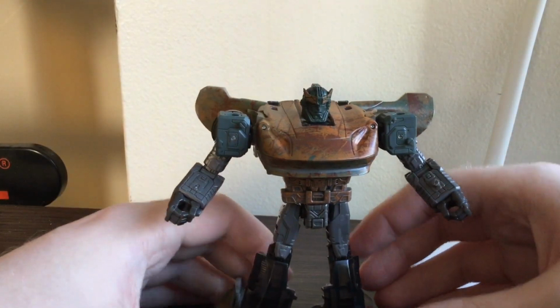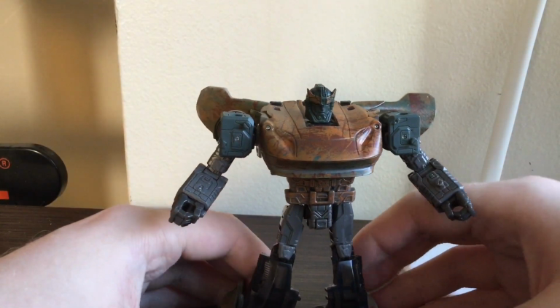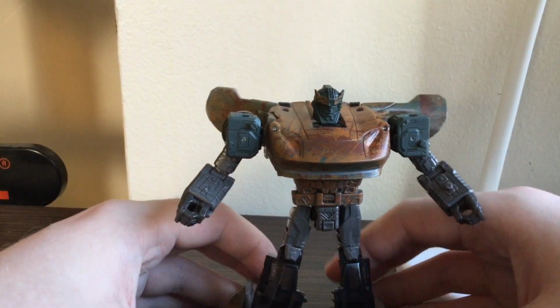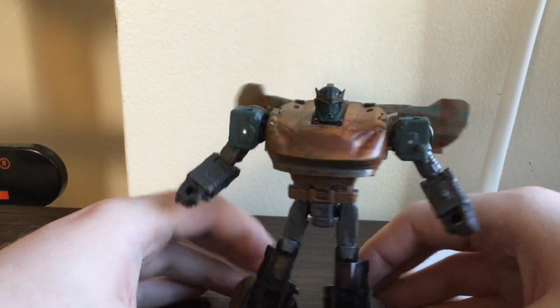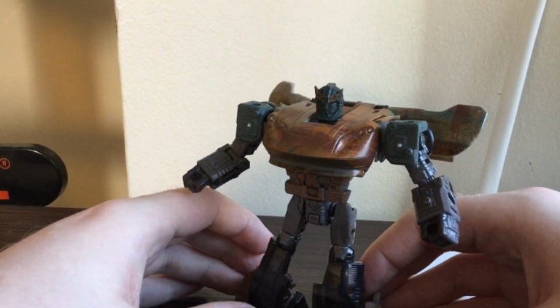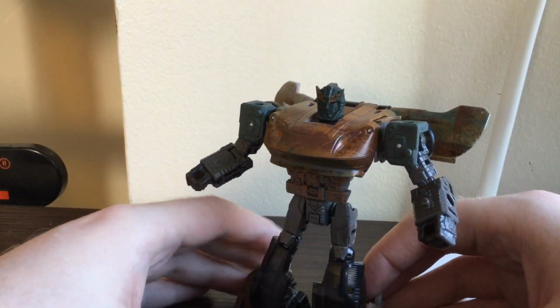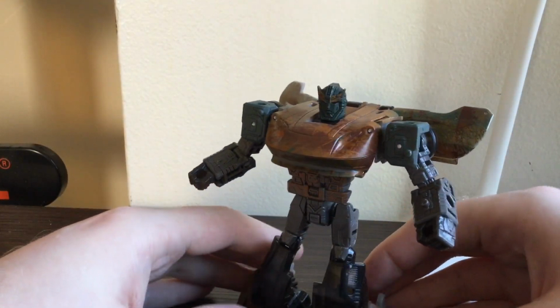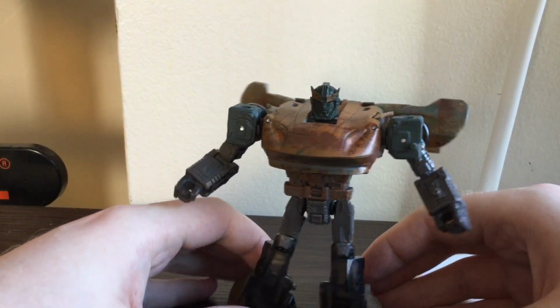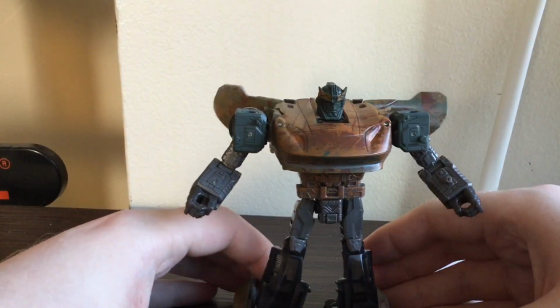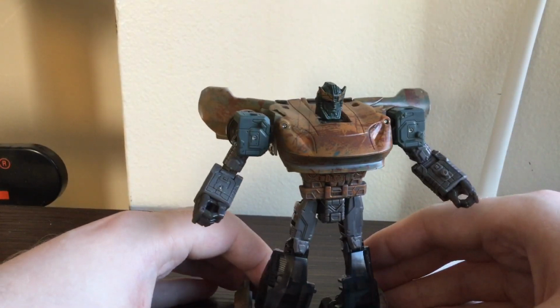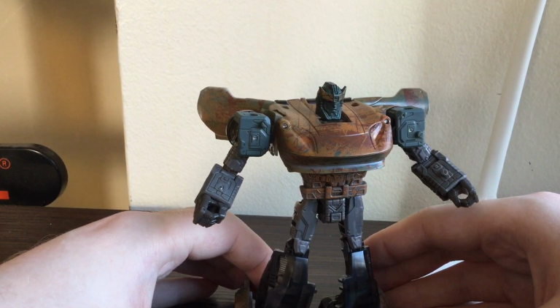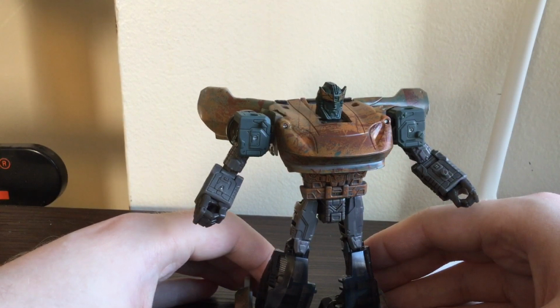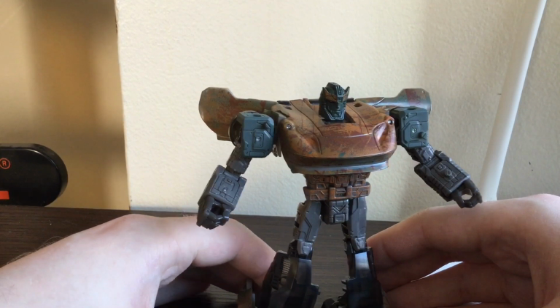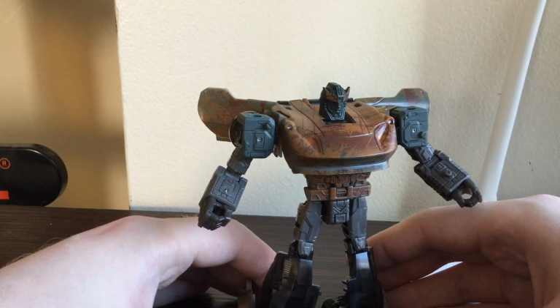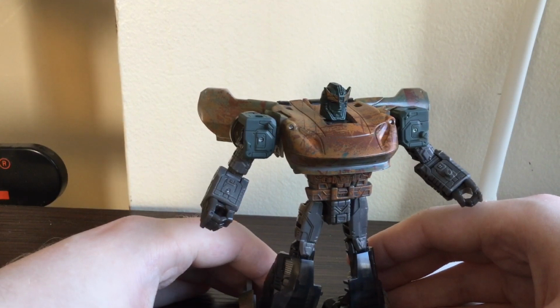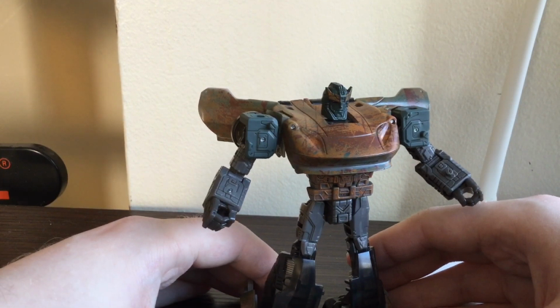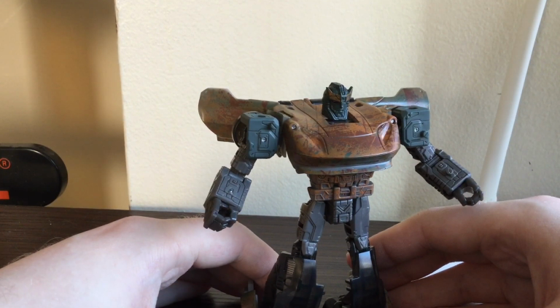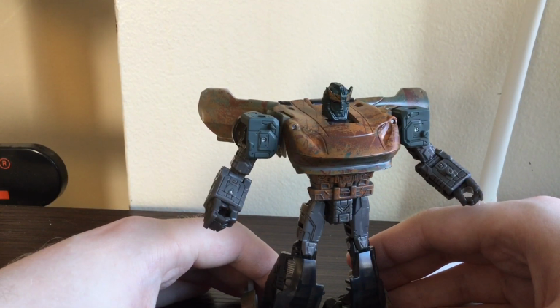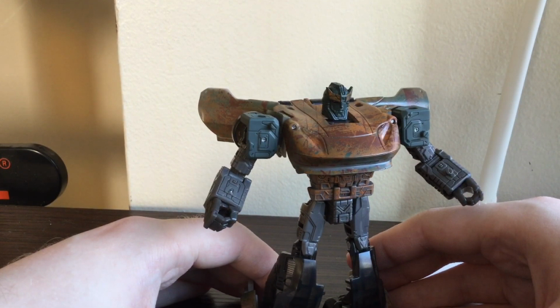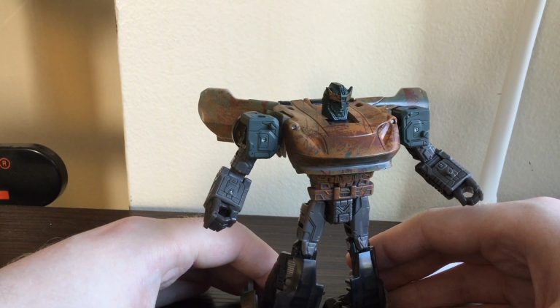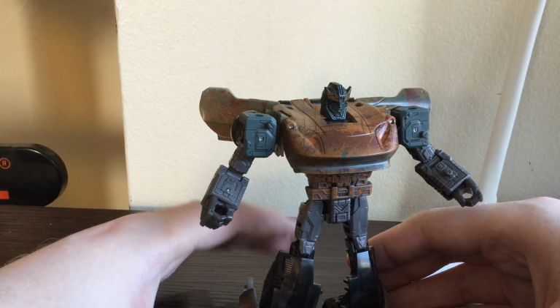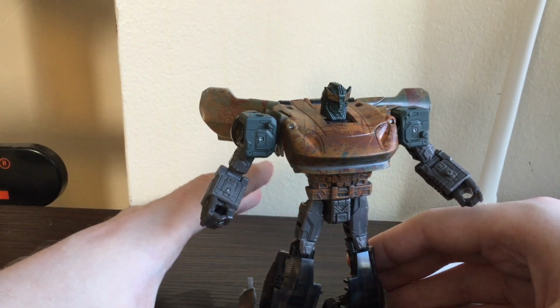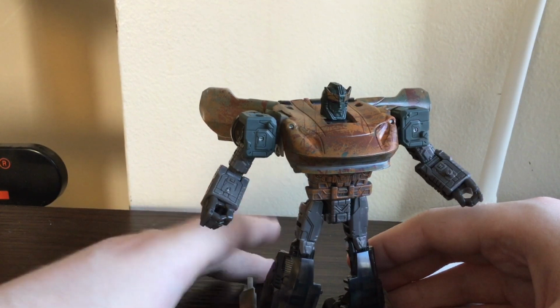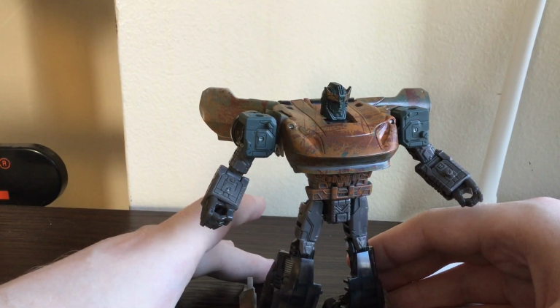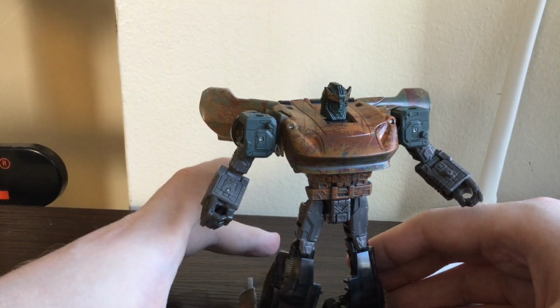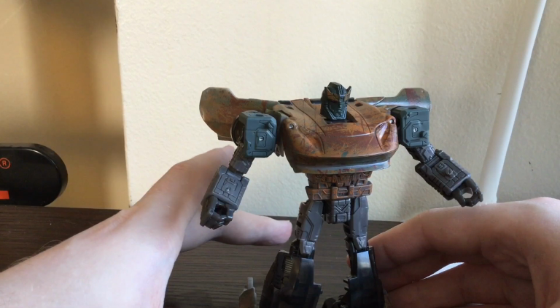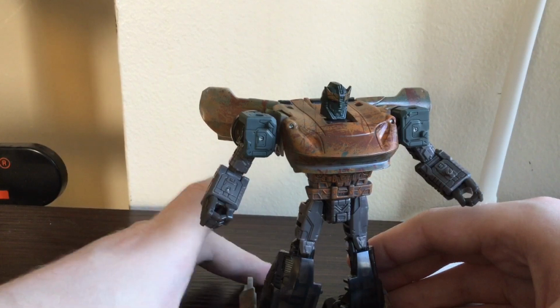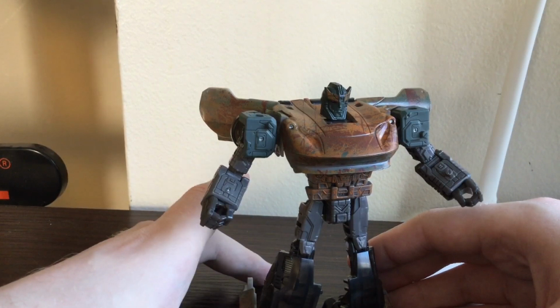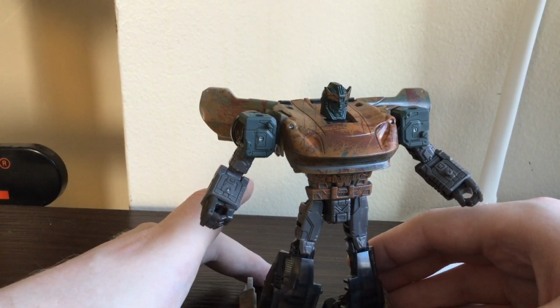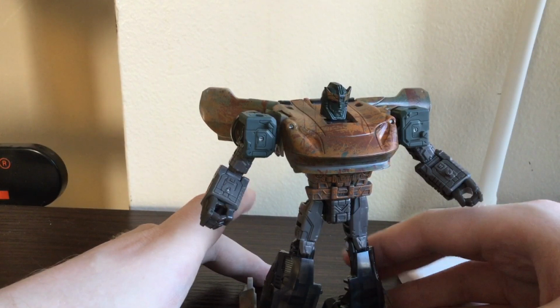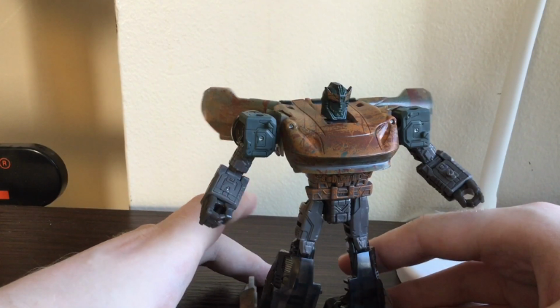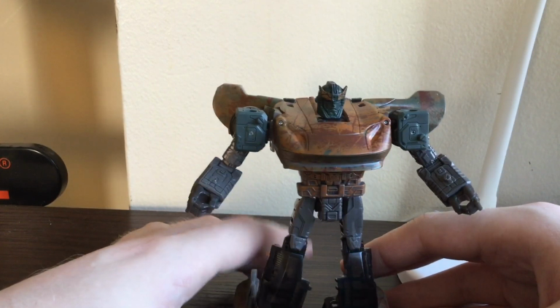Today we'll be transforming Transformers: War for Cybertron Siege Netflix — Barricade with Spark with Spot.